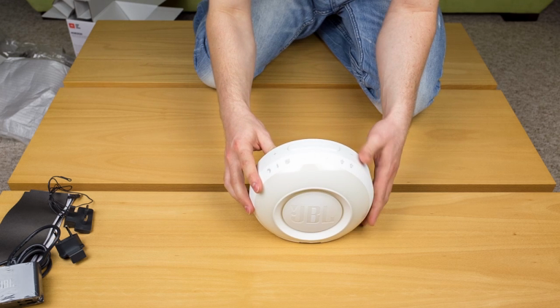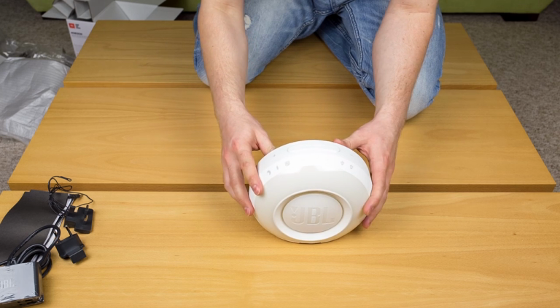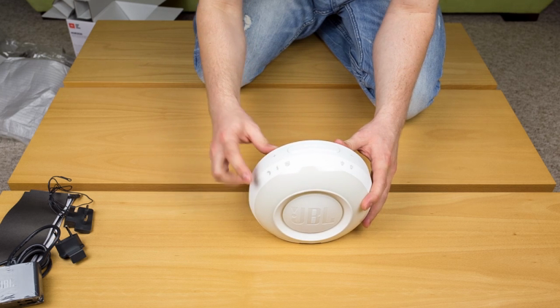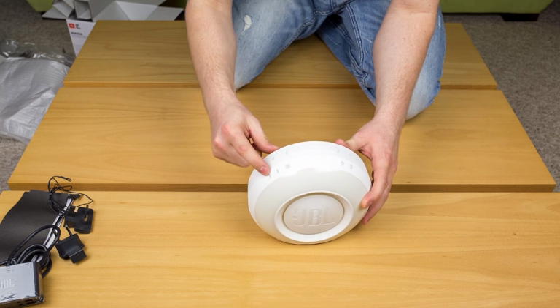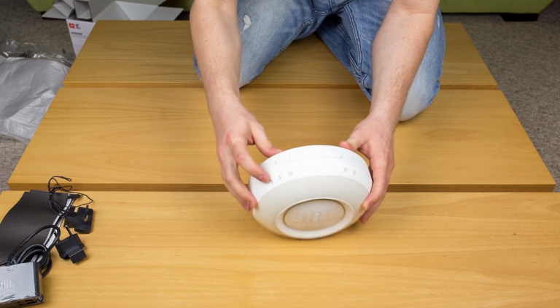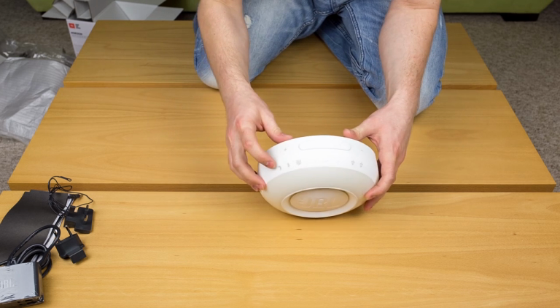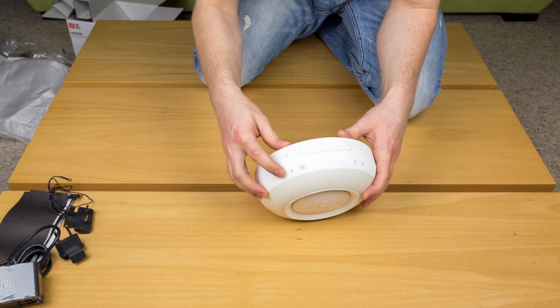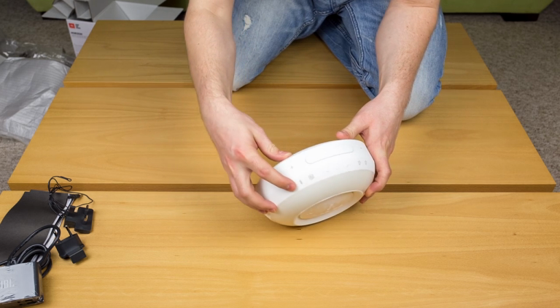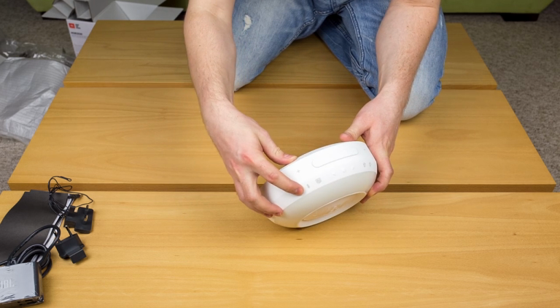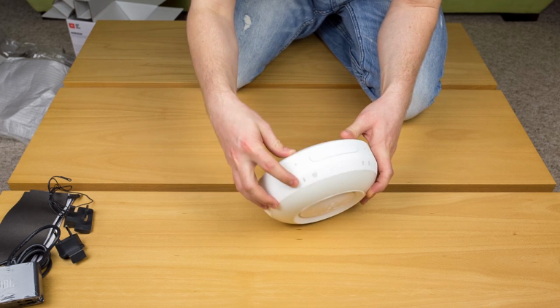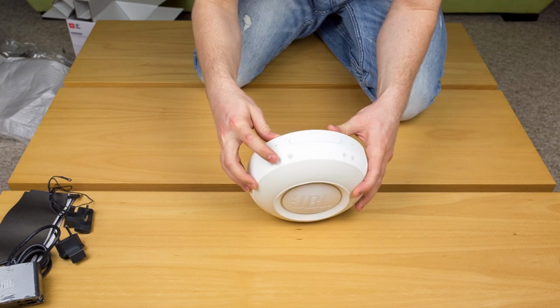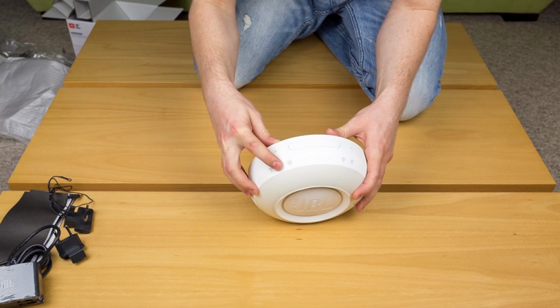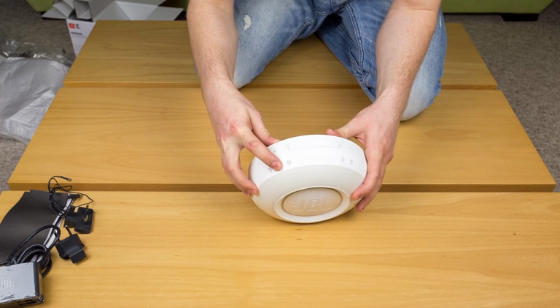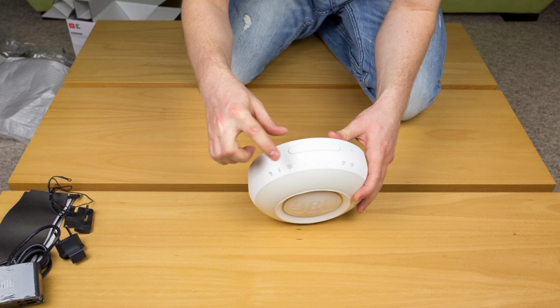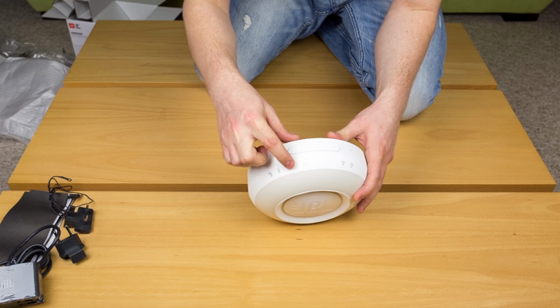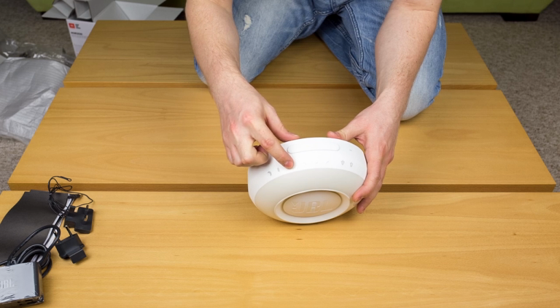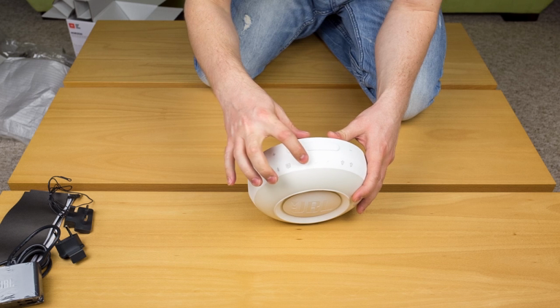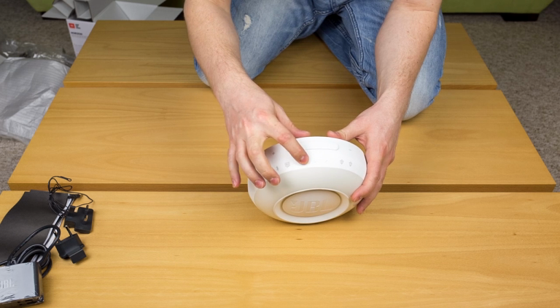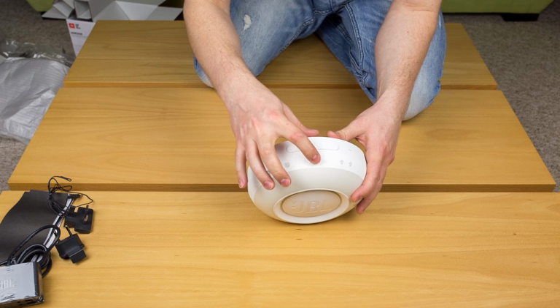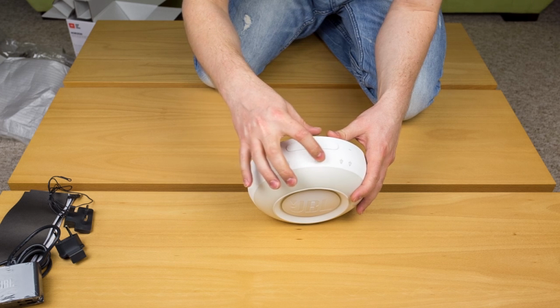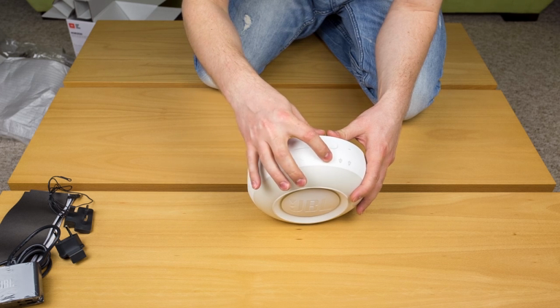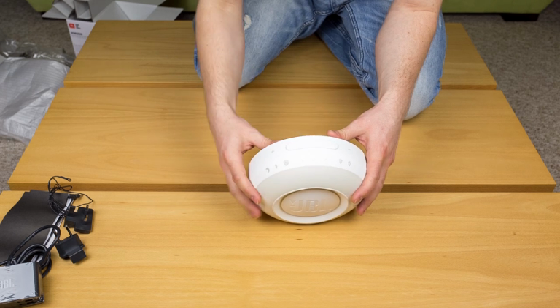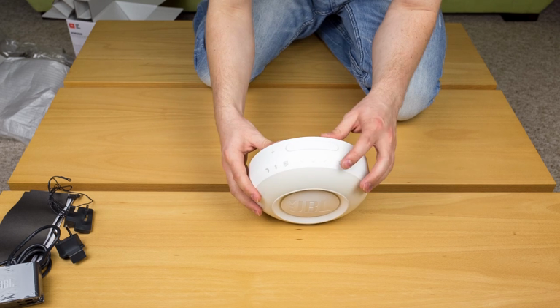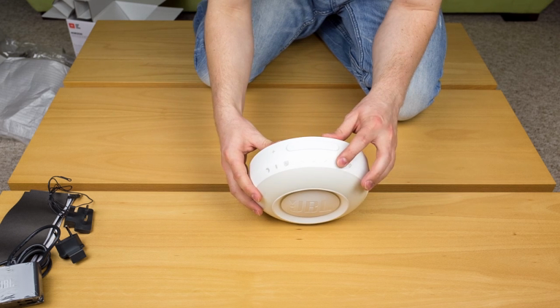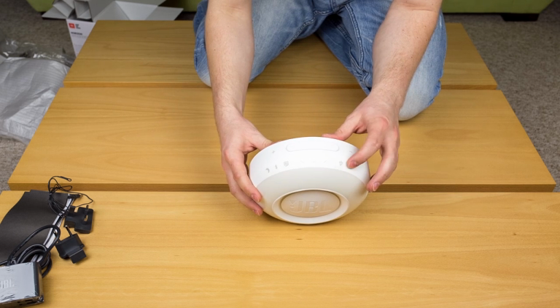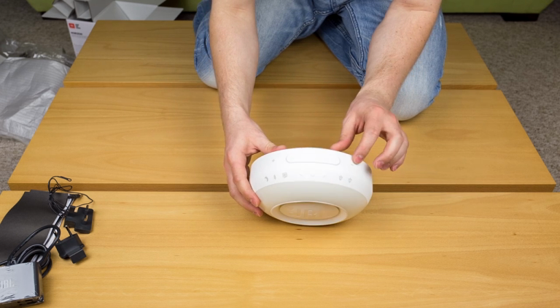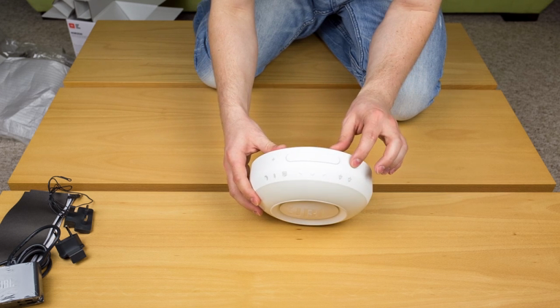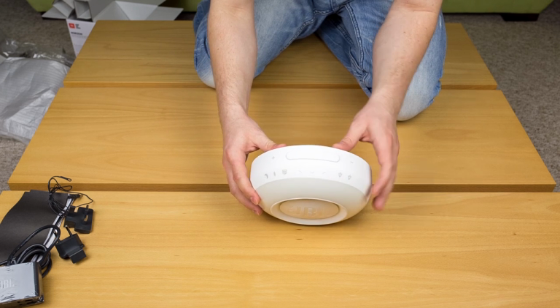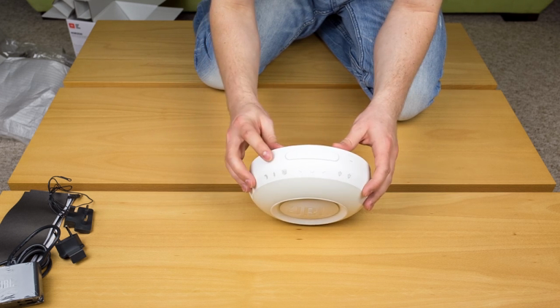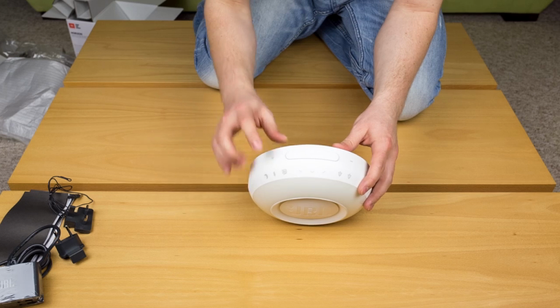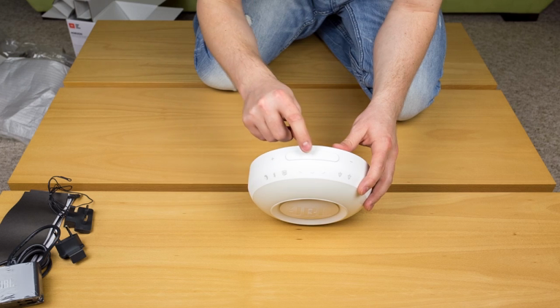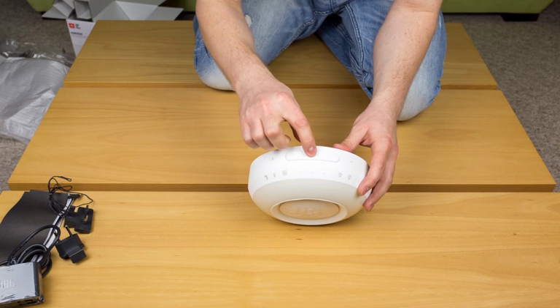Now let's start with the buttons. We have the sleep timer, Bluetooth, FM radio, forward, pause, start, backwards, alarm clock one and two, volume down, volume up, and snooze.